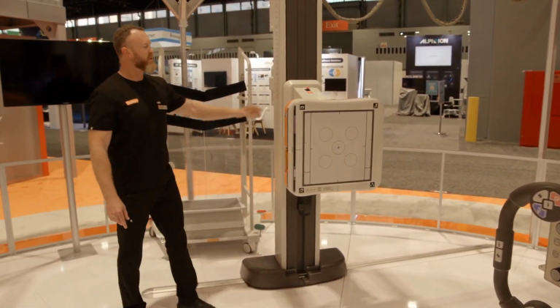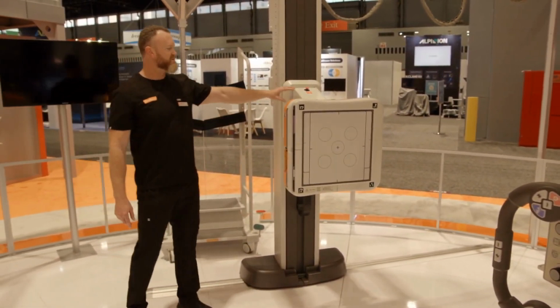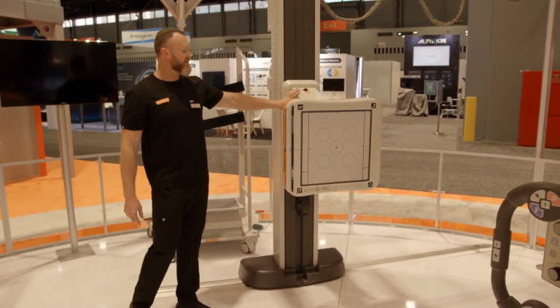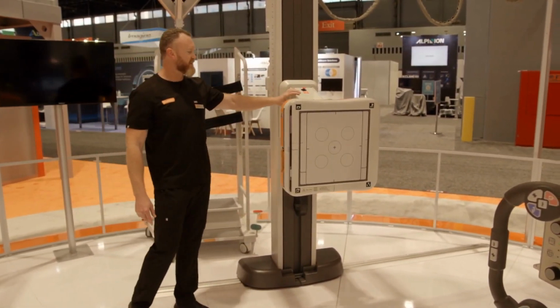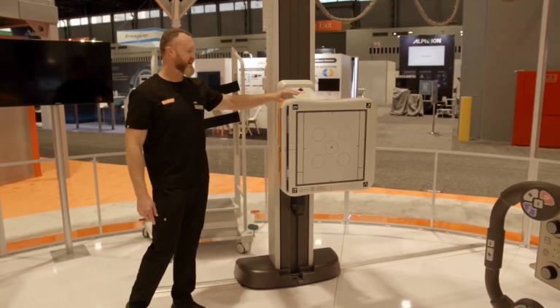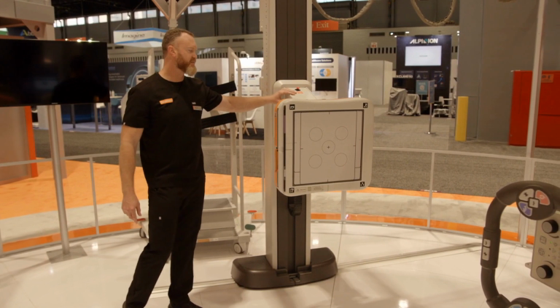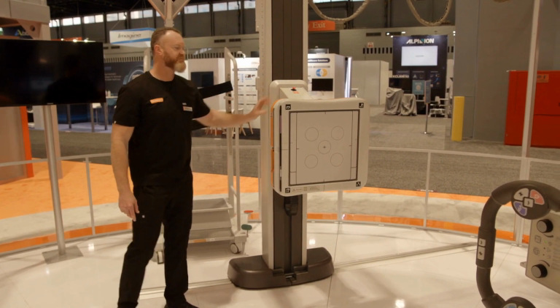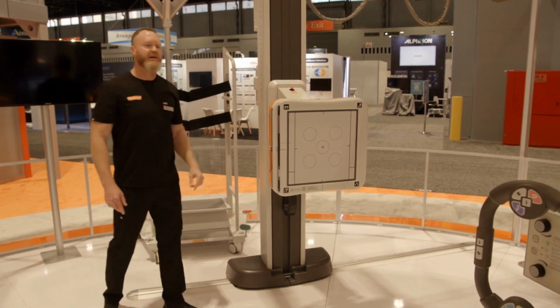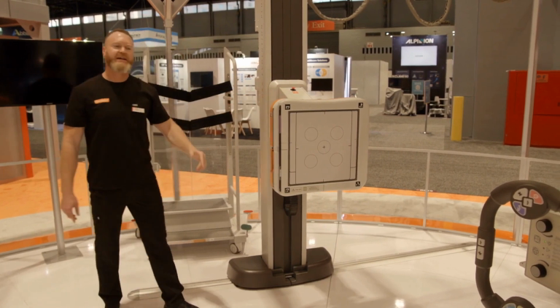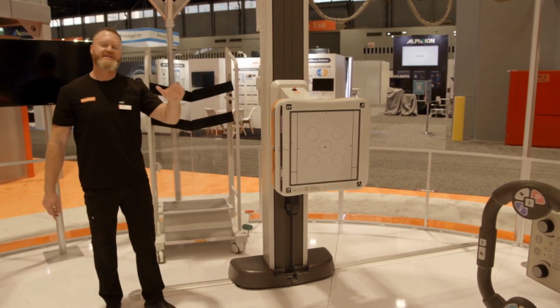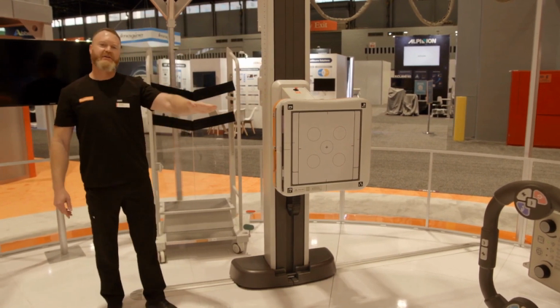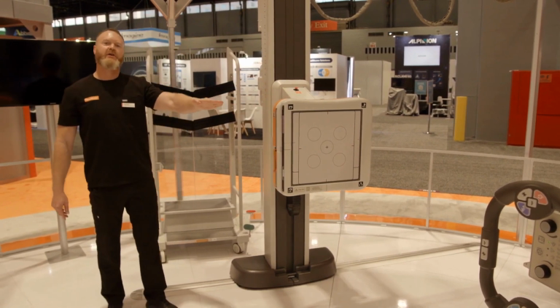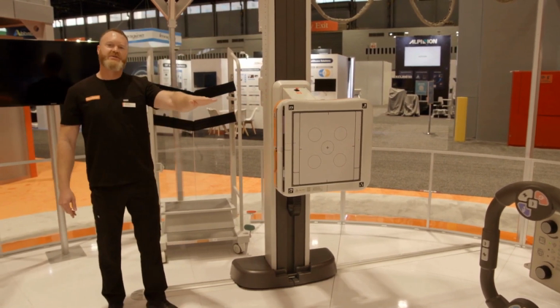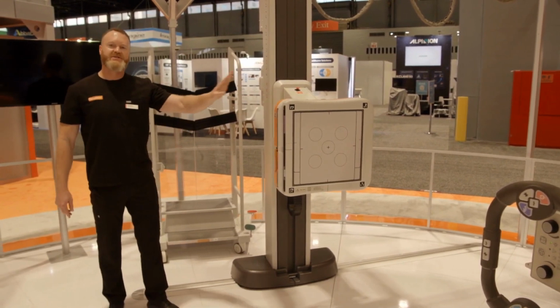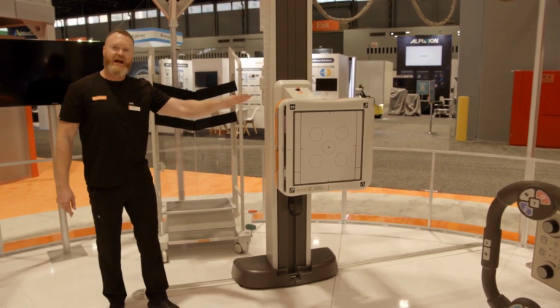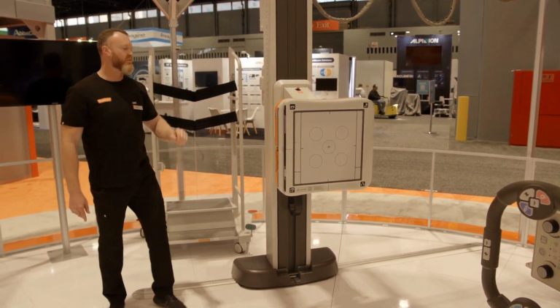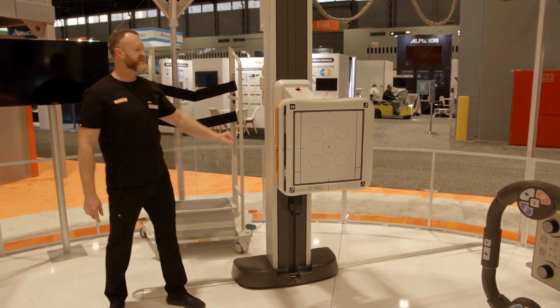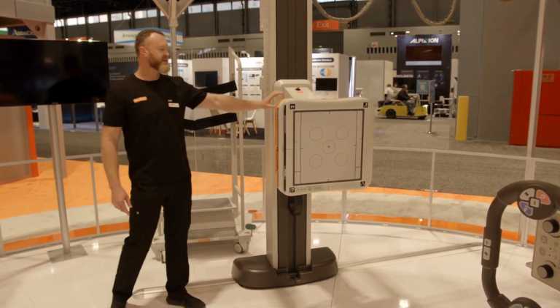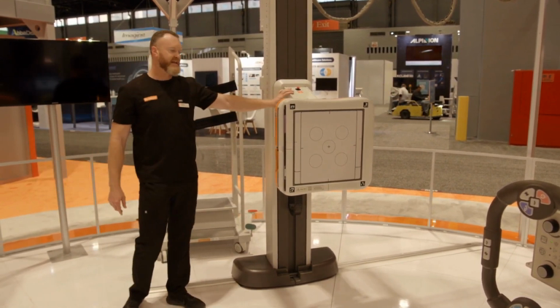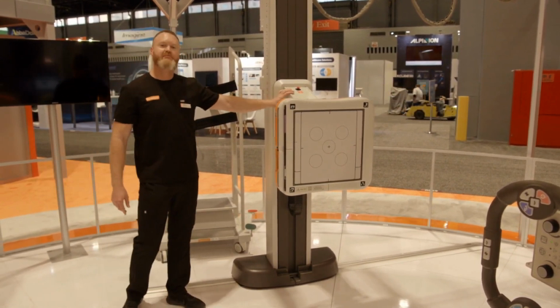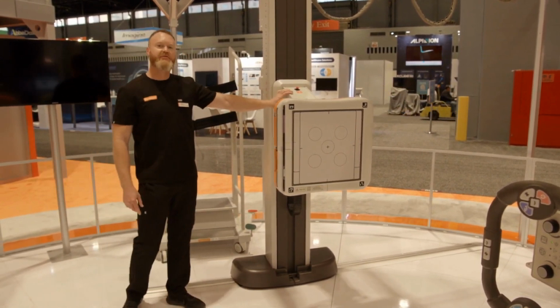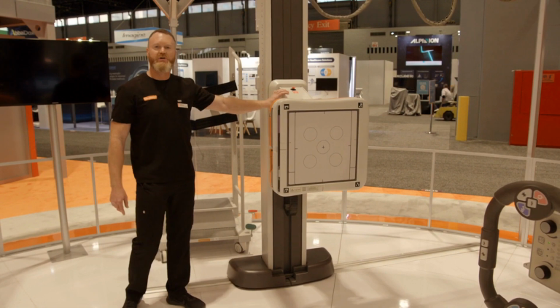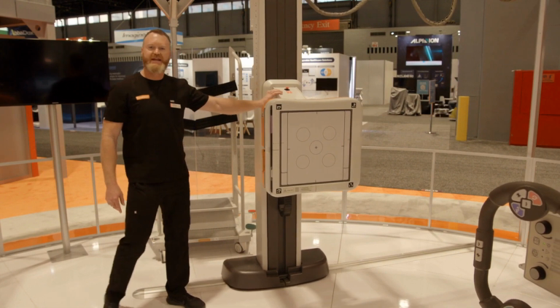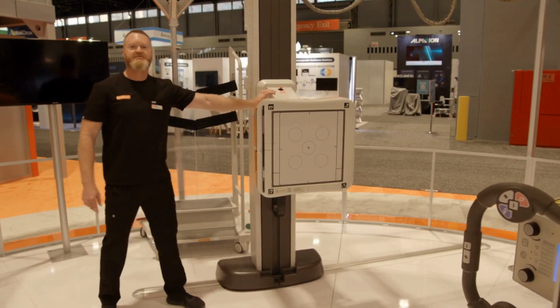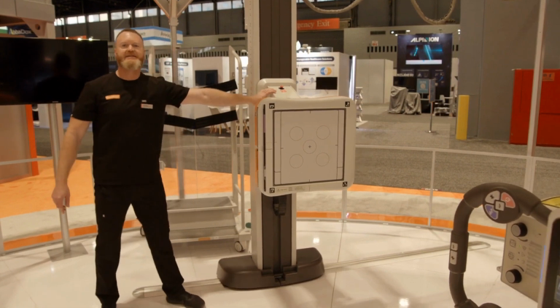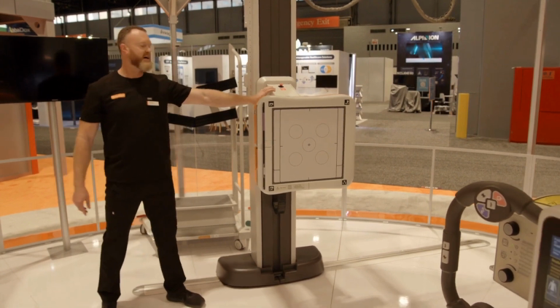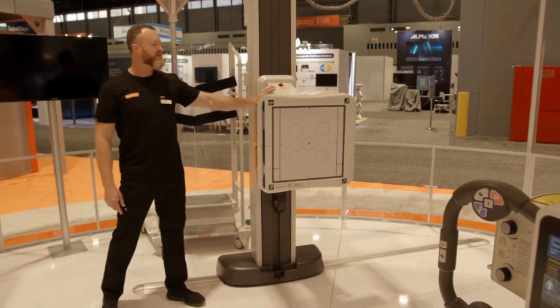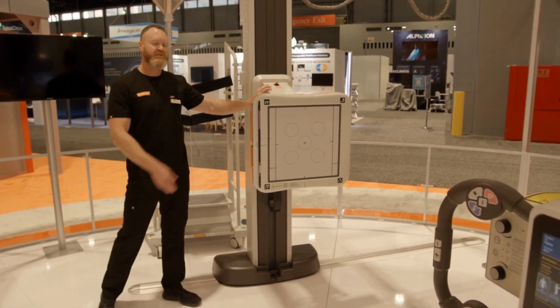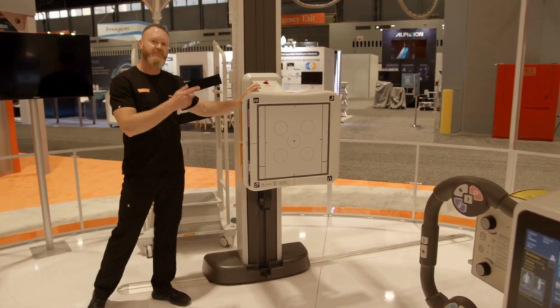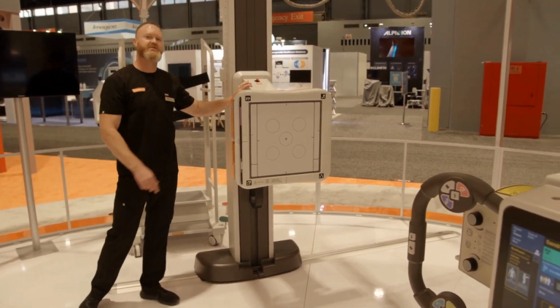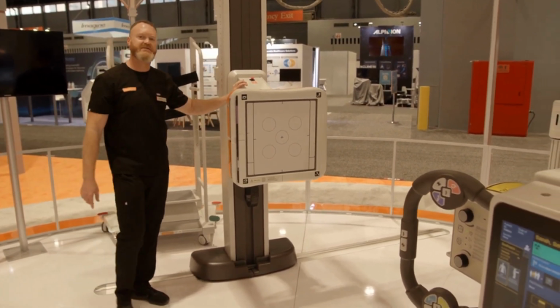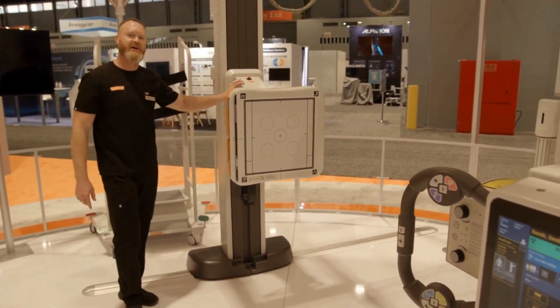Once we have everything lined up, I can tell the tube to track the wall stand. And as I move the wall stand from side to side, my tube is going to follow.